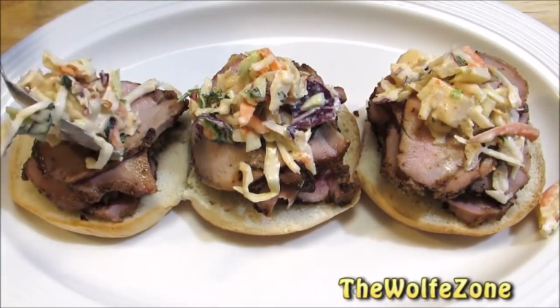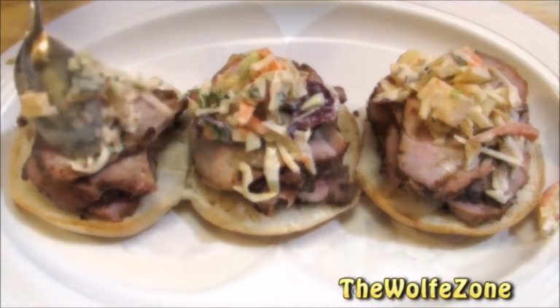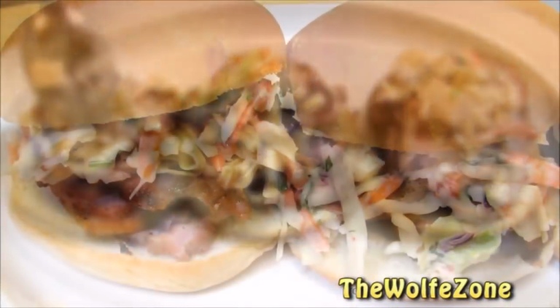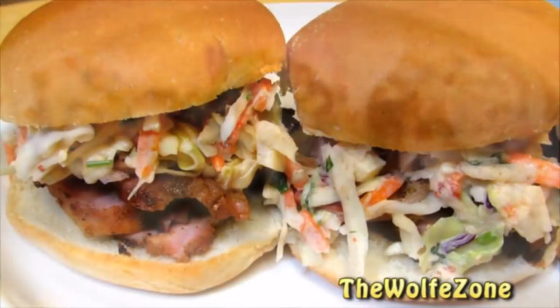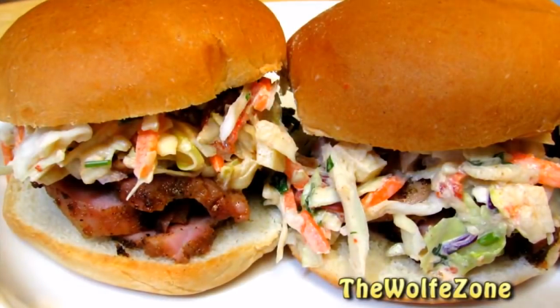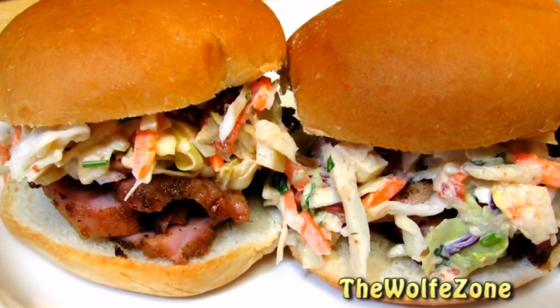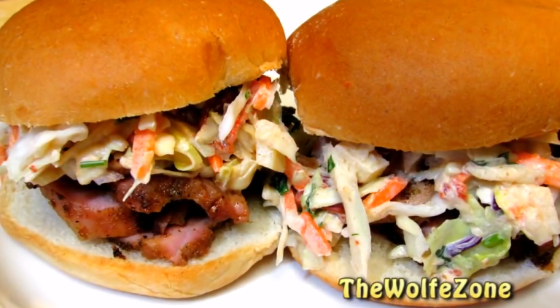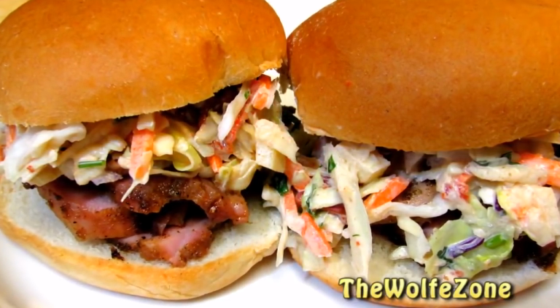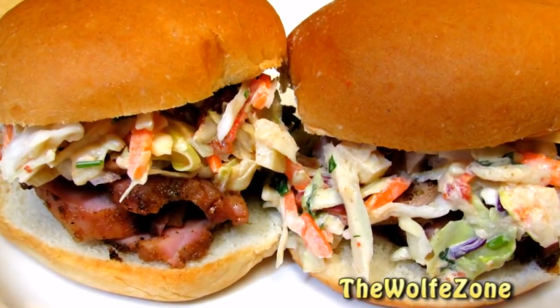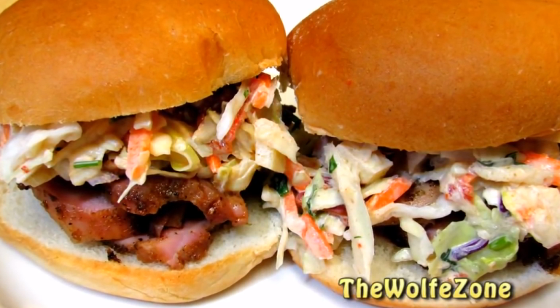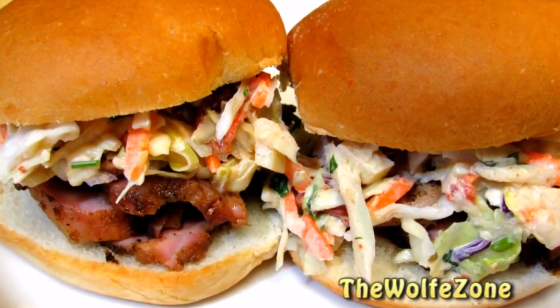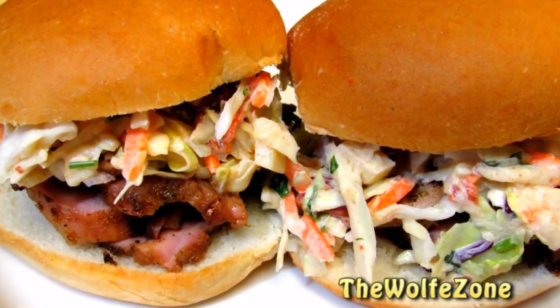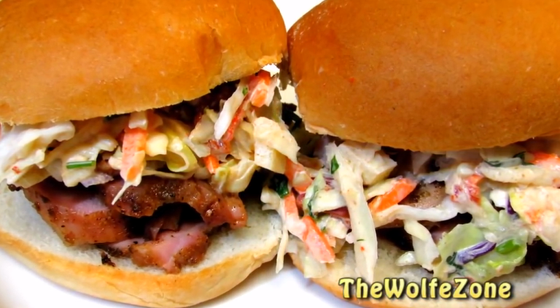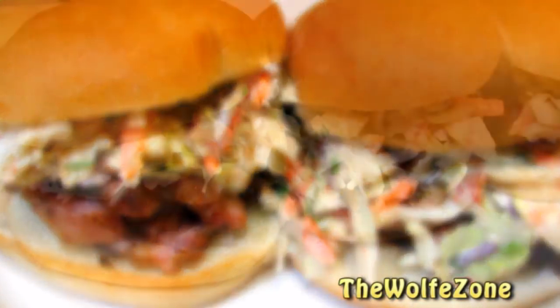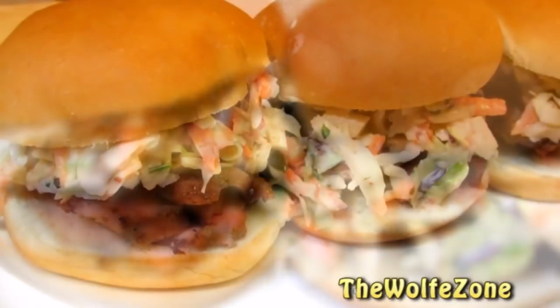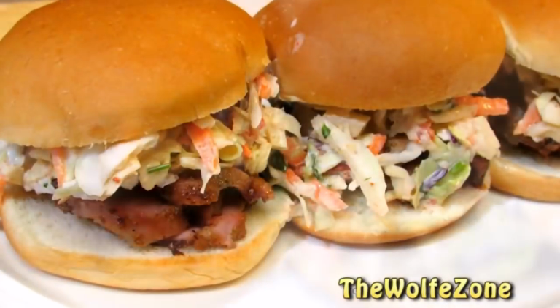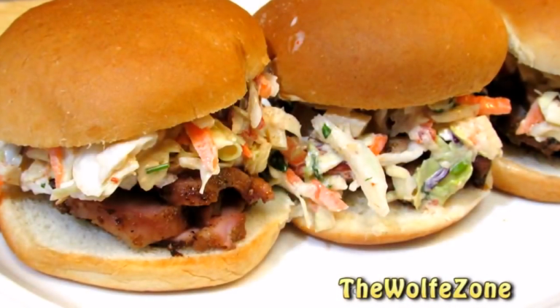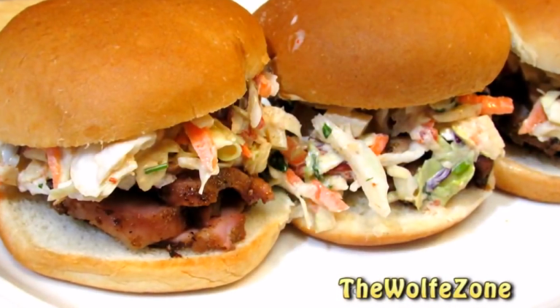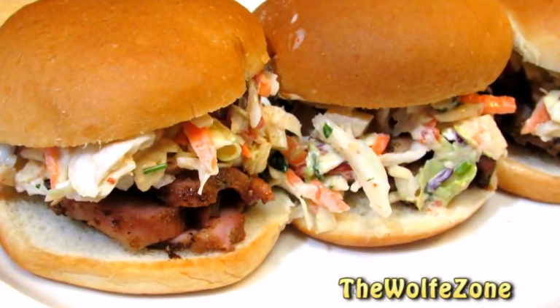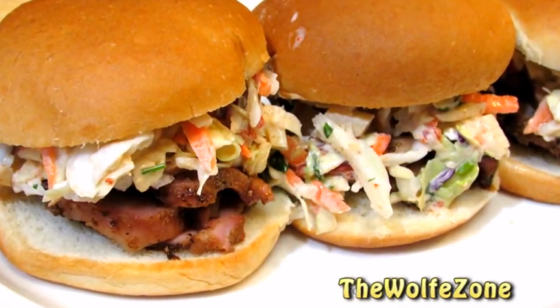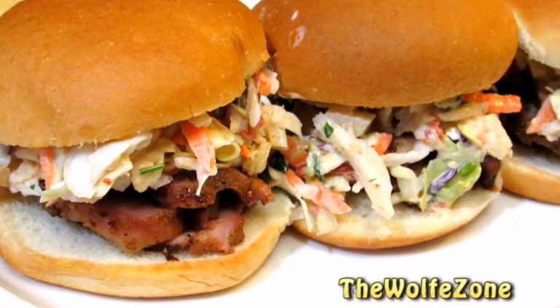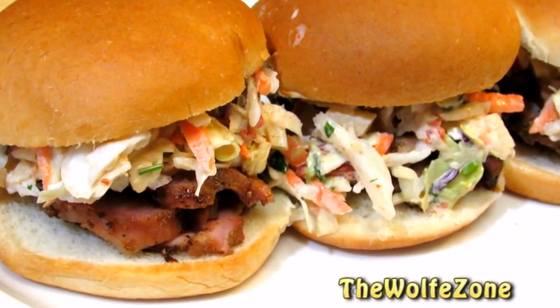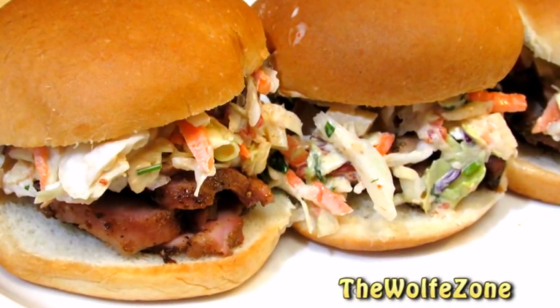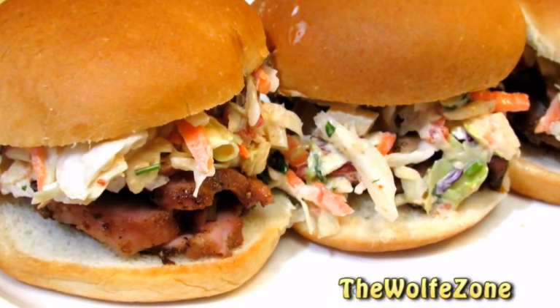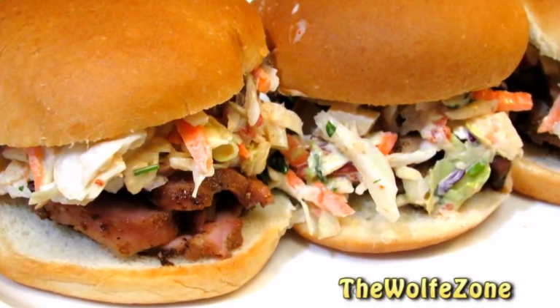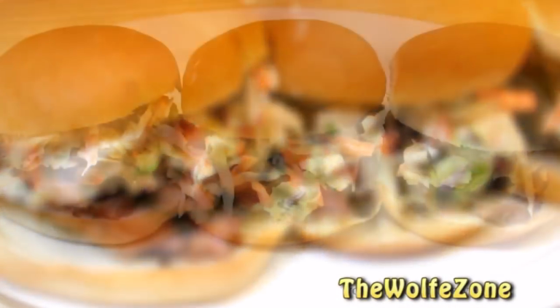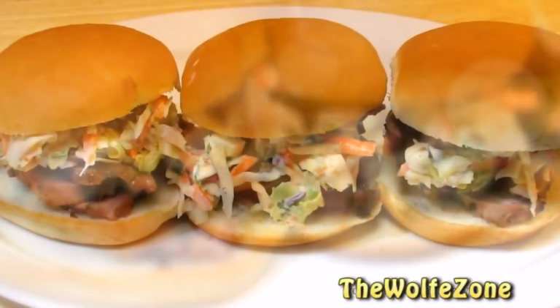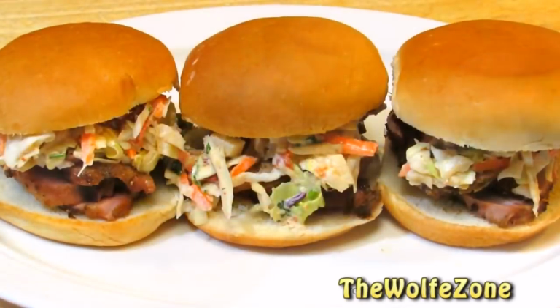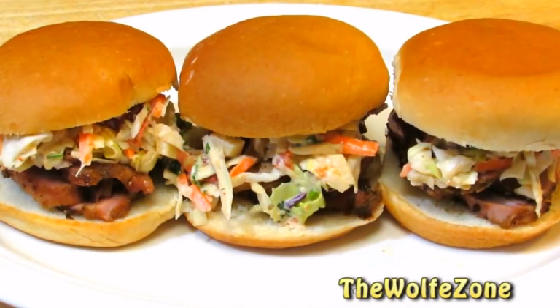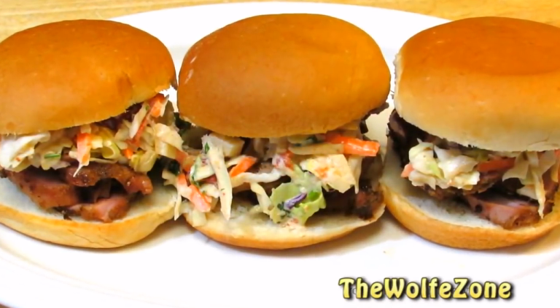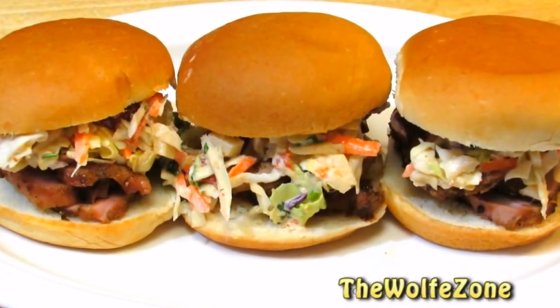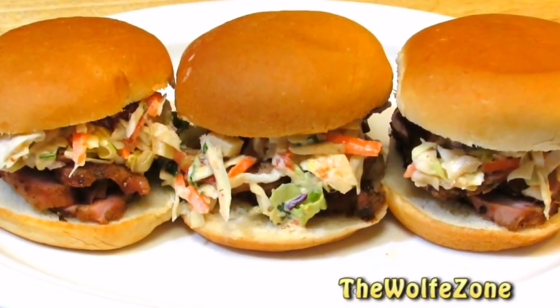And there you have it — Mexican inspired grilled pork tenderloin with an apple chipotle coleslaw. These little sandwiches were absolutely amazing. Thank you all very much for watching. Please don't forget to like this video and subscribe, and I'll see you soon.